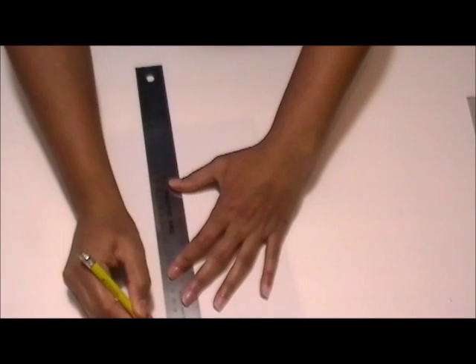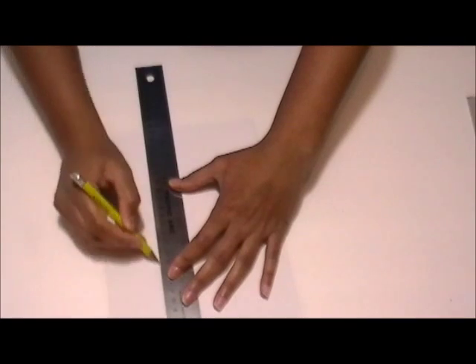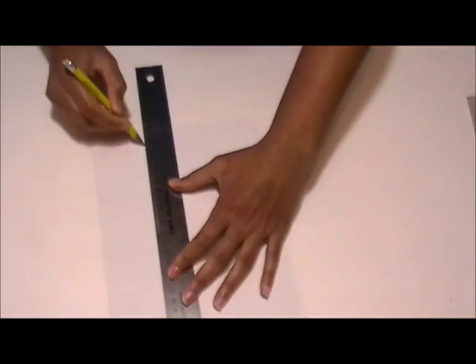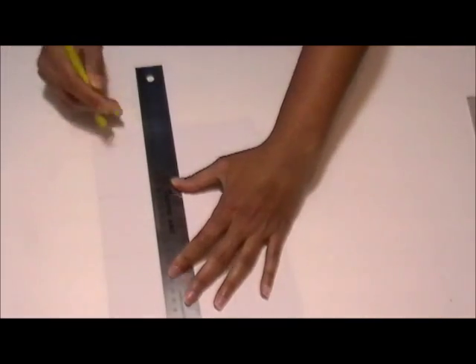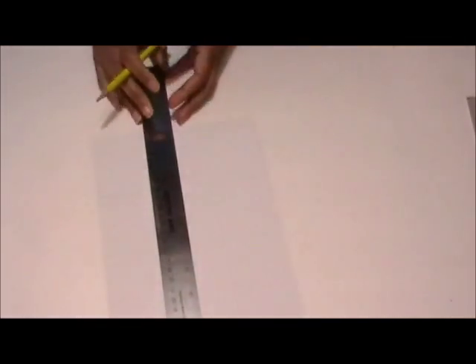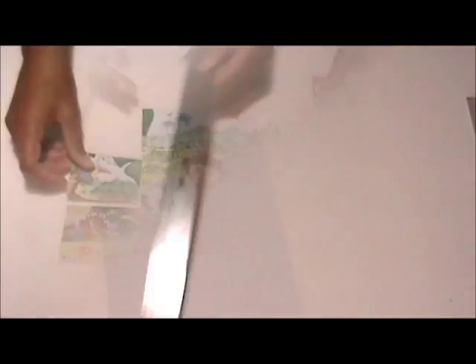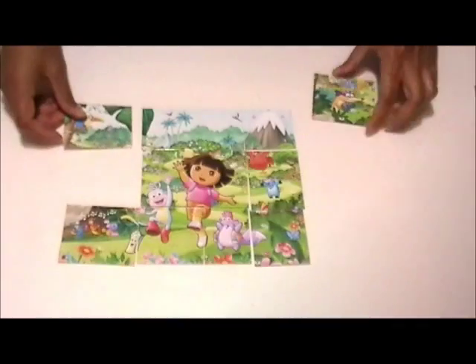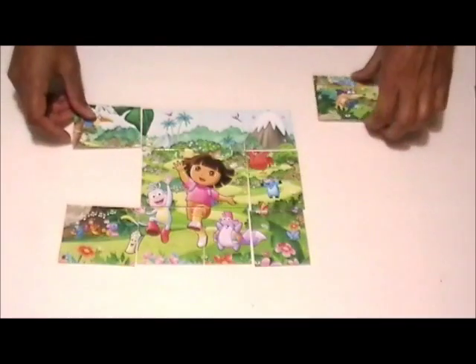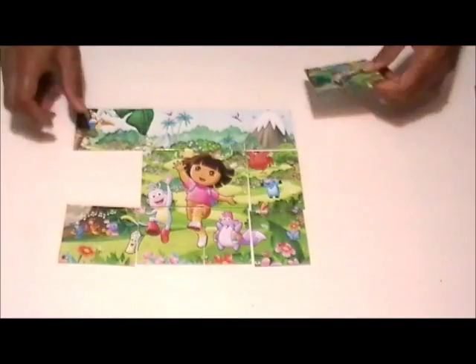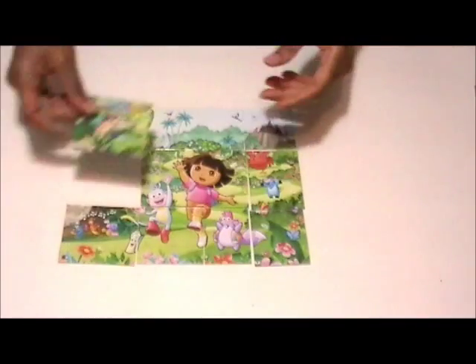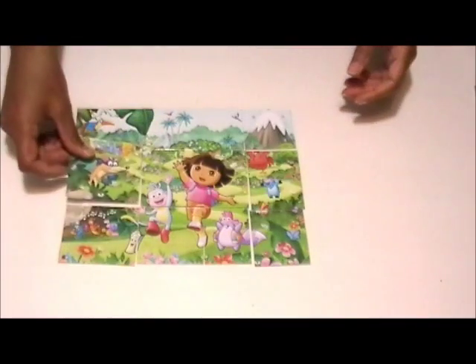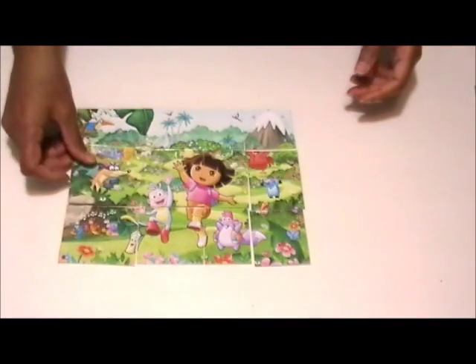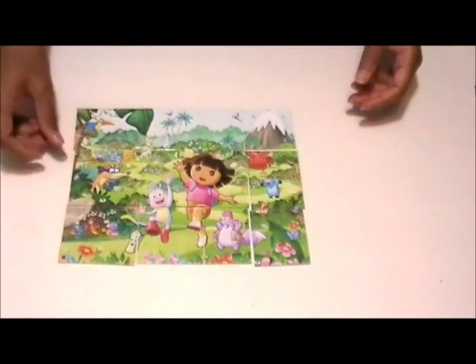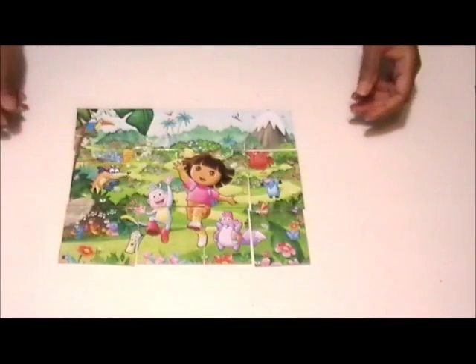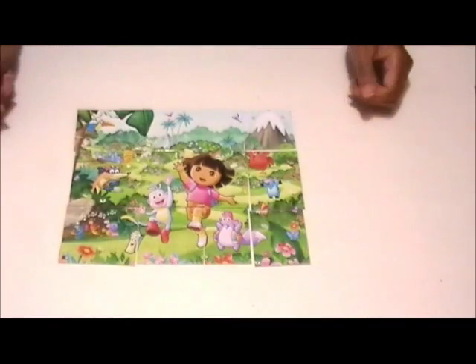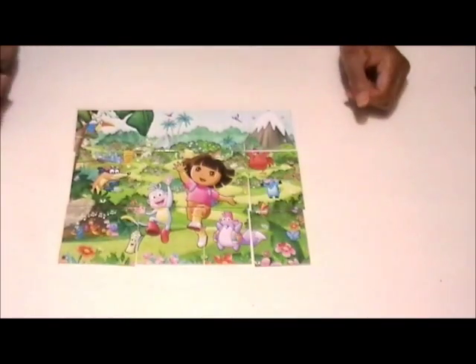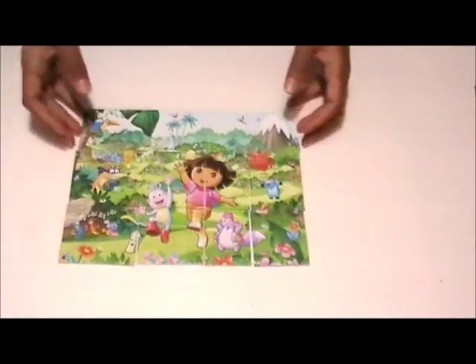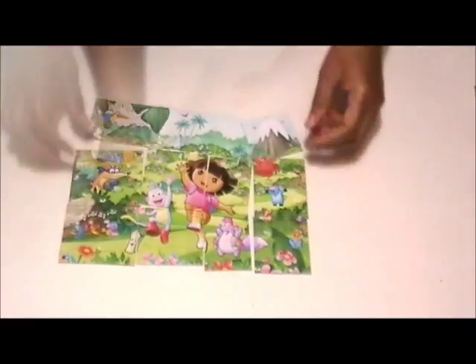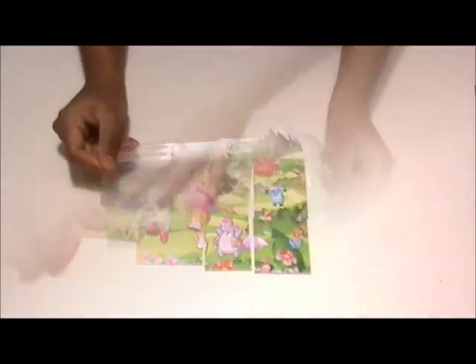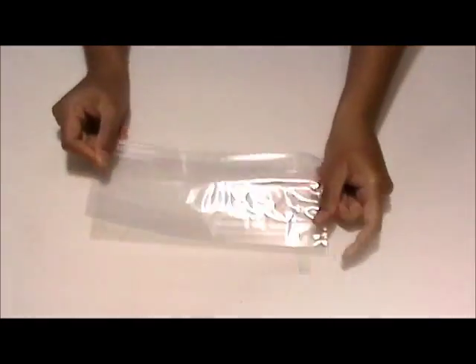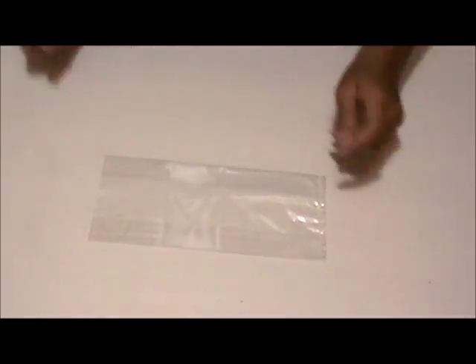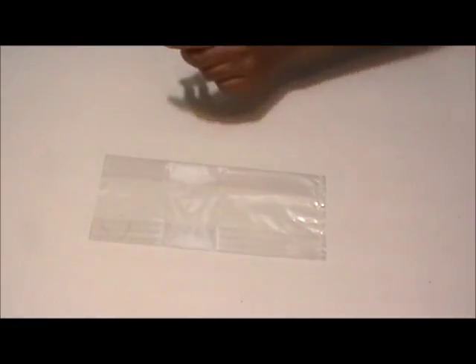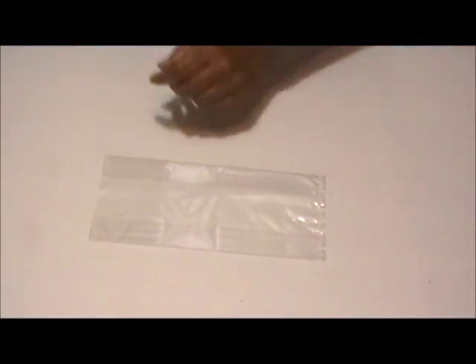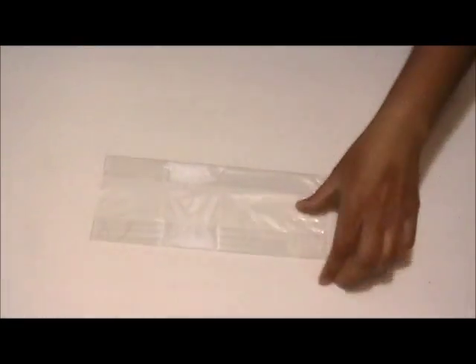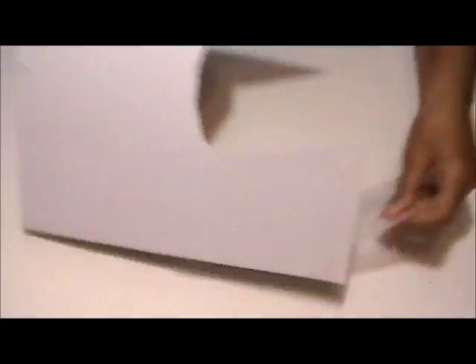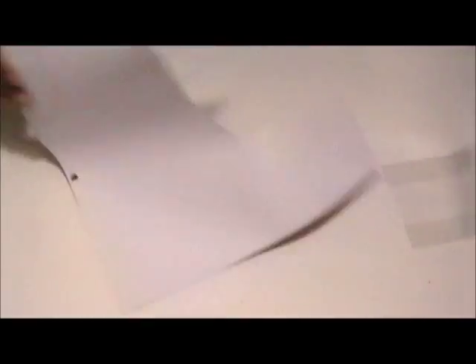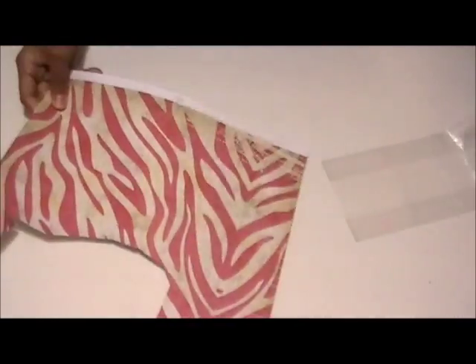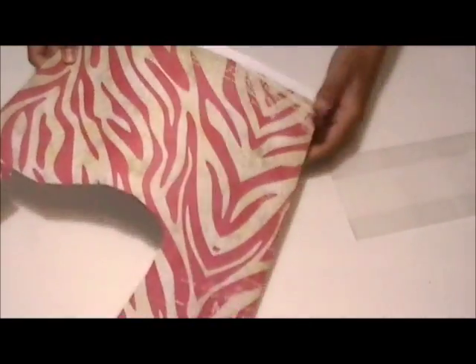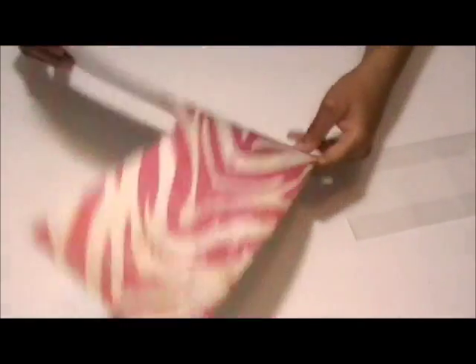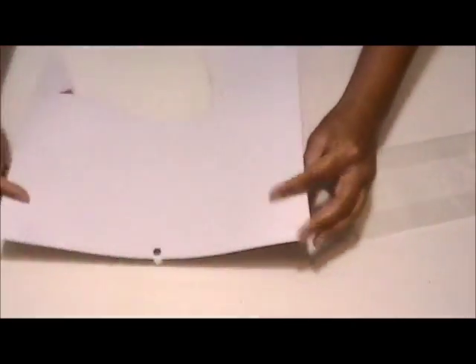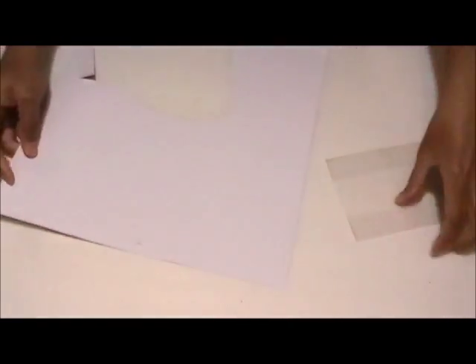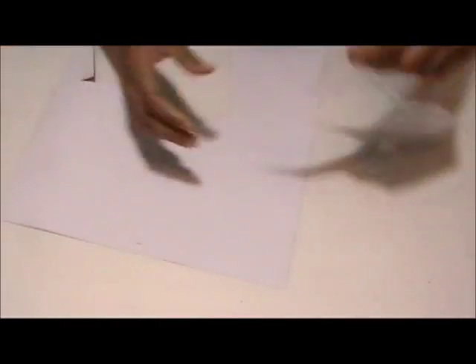Once you have the lines drawn you just want to cut the puzzle pieces. Once you have the pieces all cut, now I'm going to show you how to package the item.